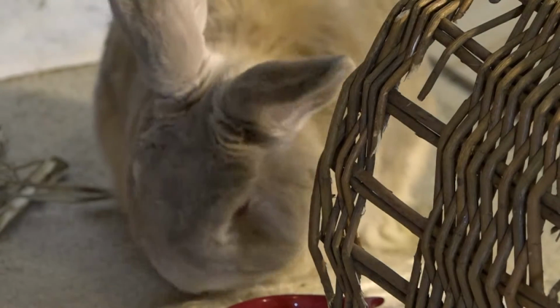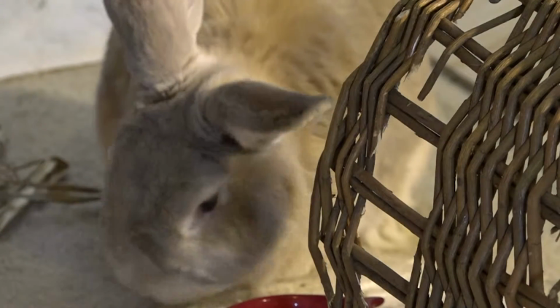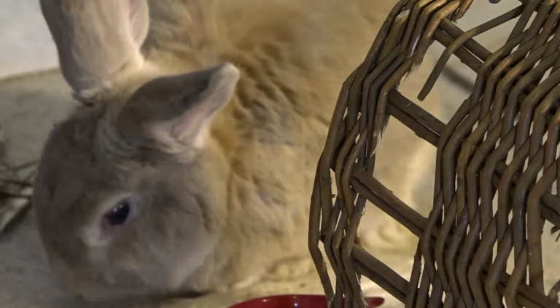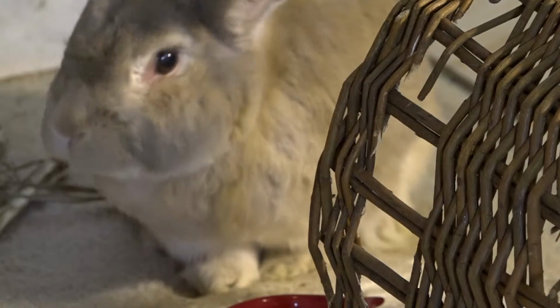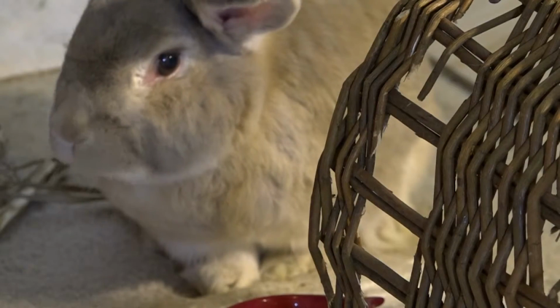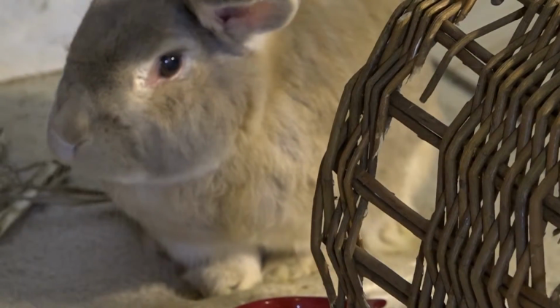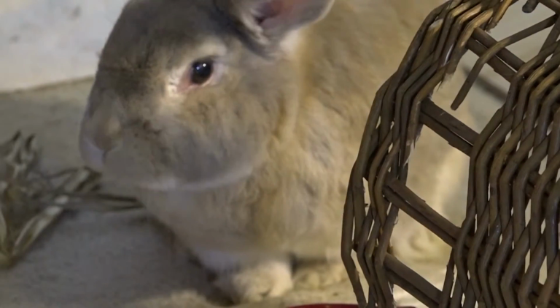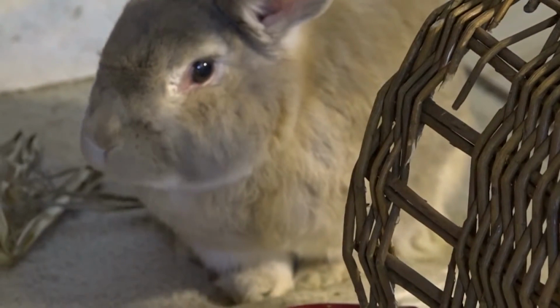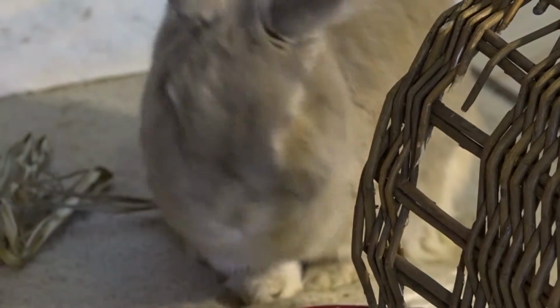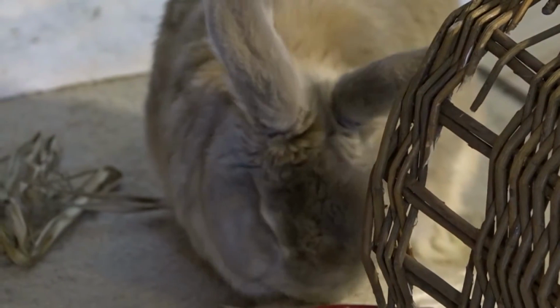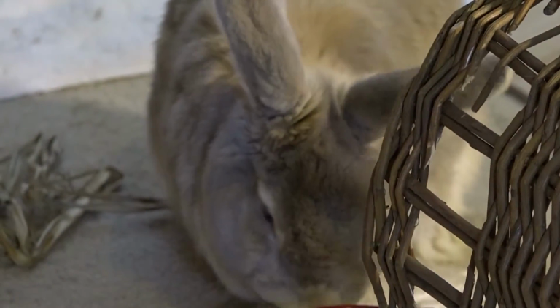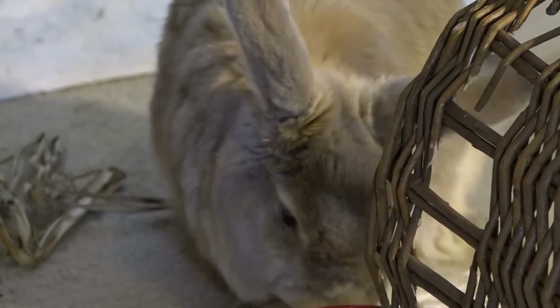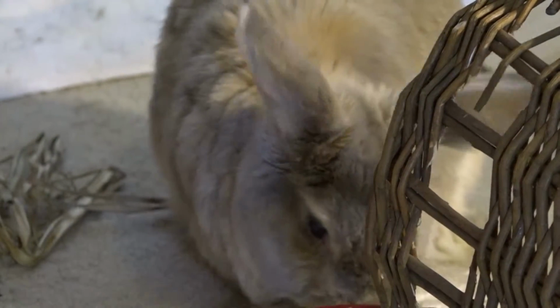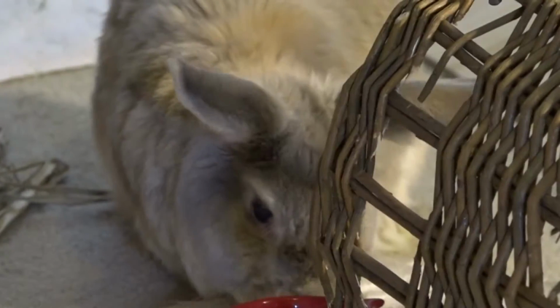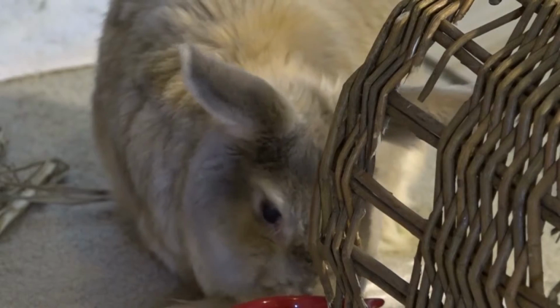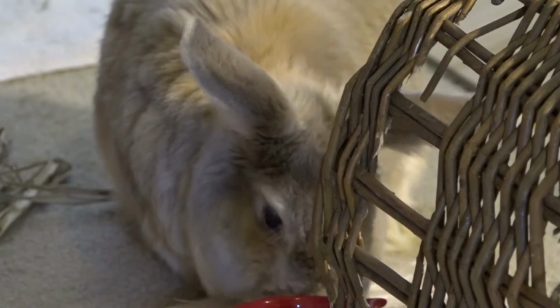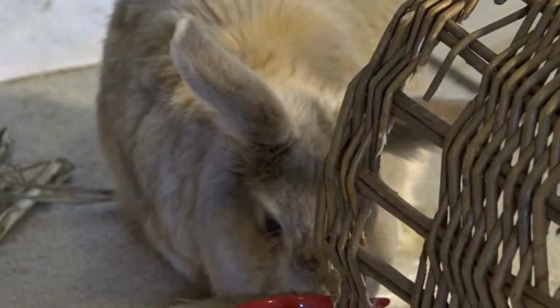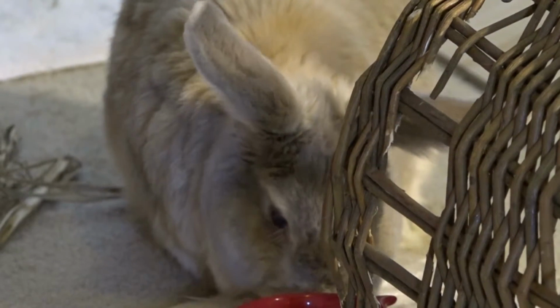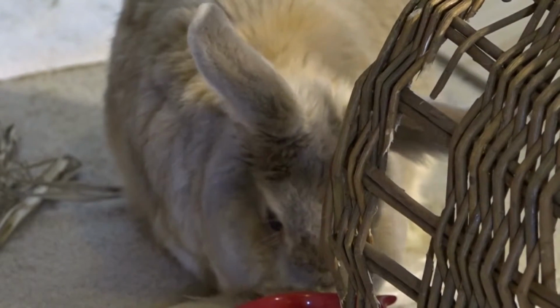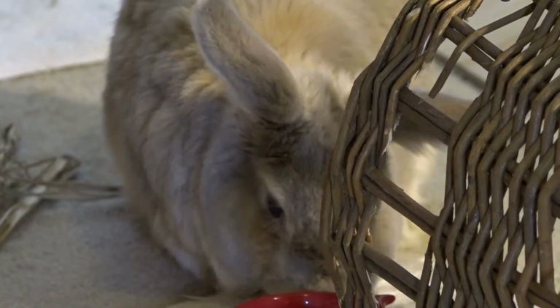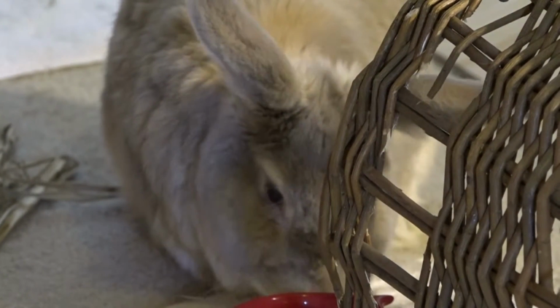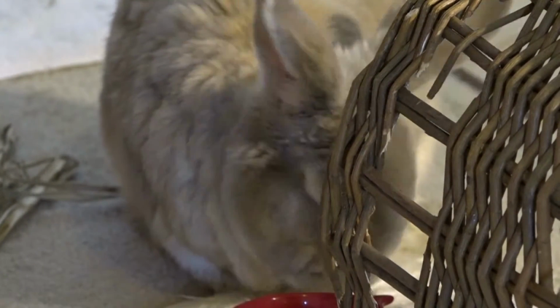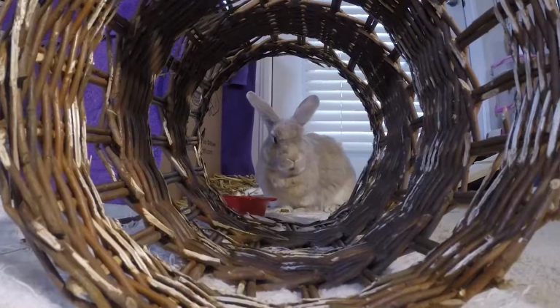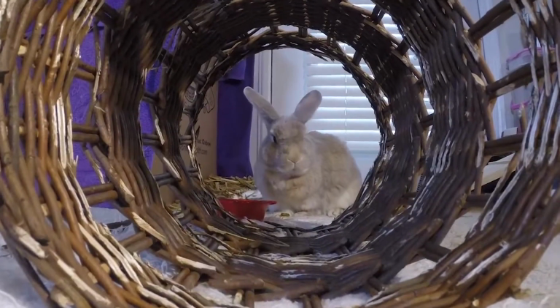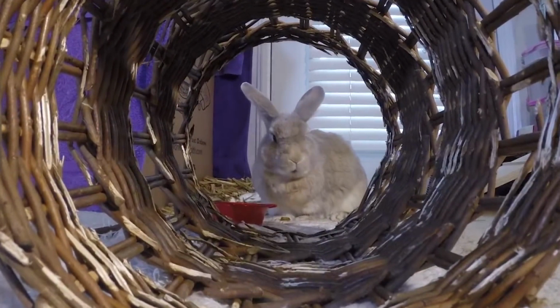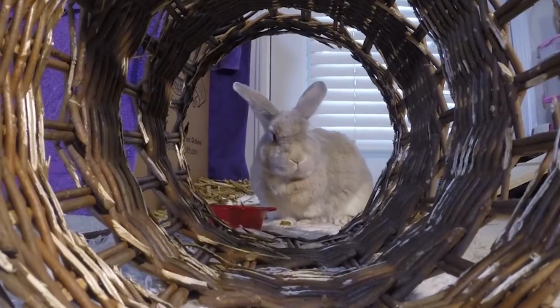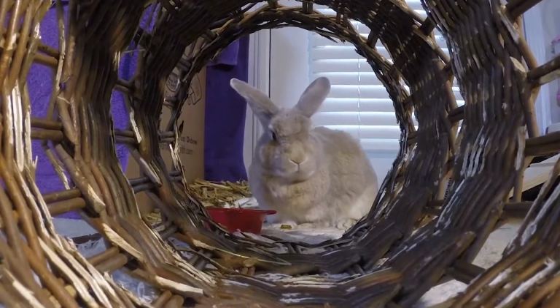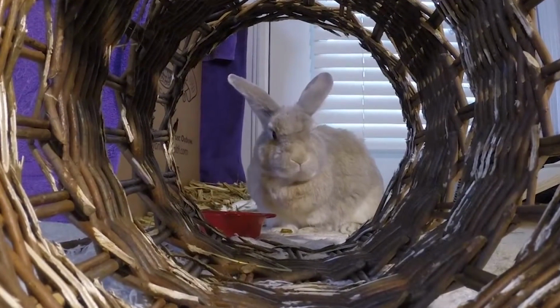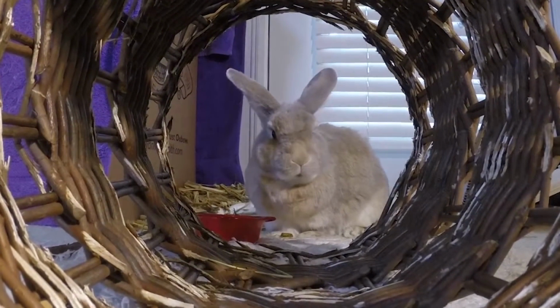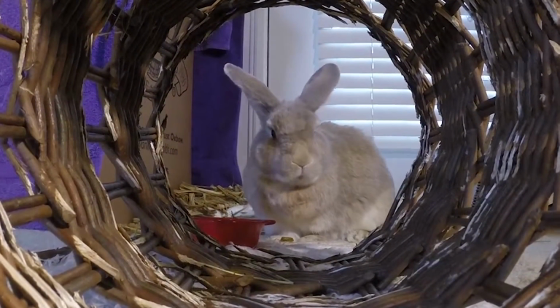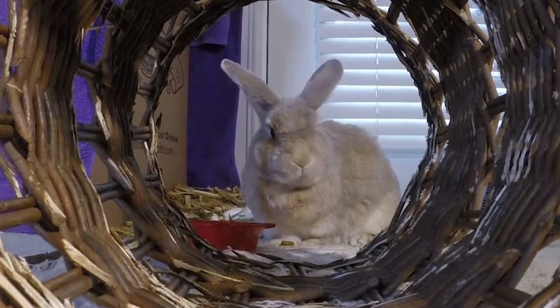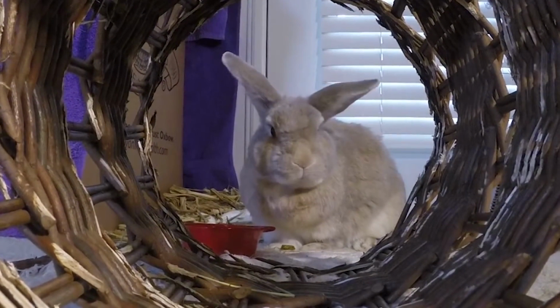He loves to eat and he sleeps more and more the older he gets. He loves his midday naps. He also loves to explore and sniff, to hop and jump around, and he'll cuddle and give kisses by licking with his tongue.